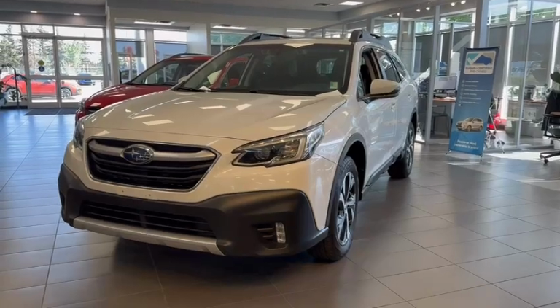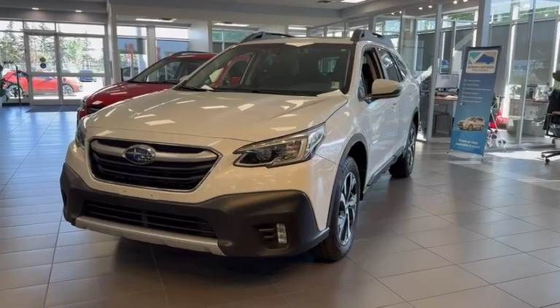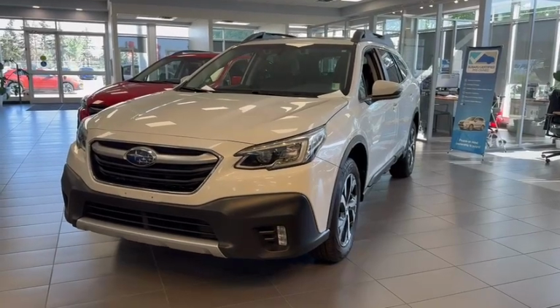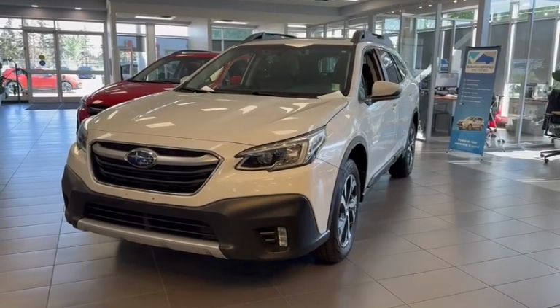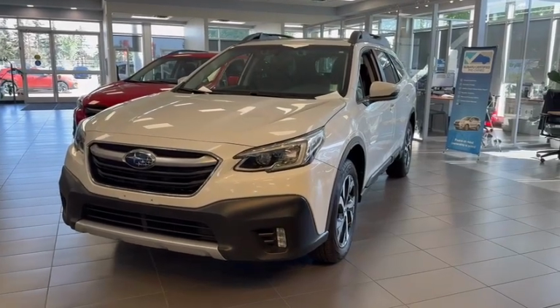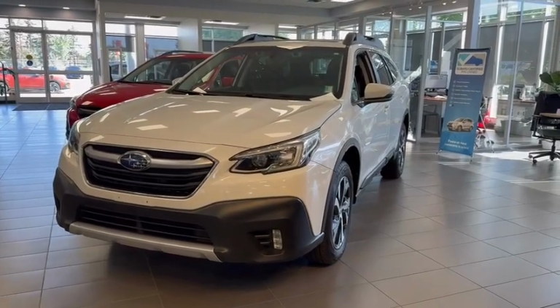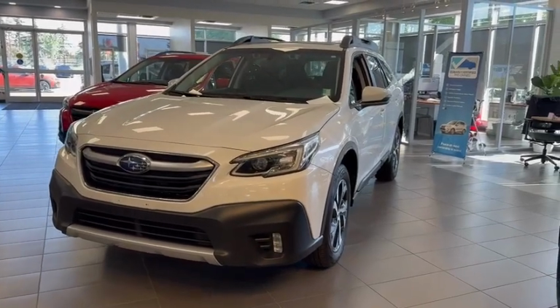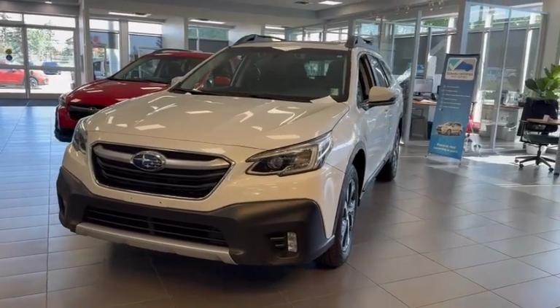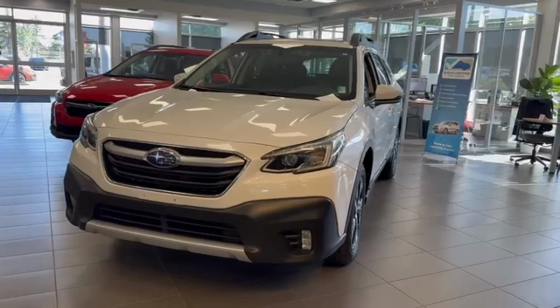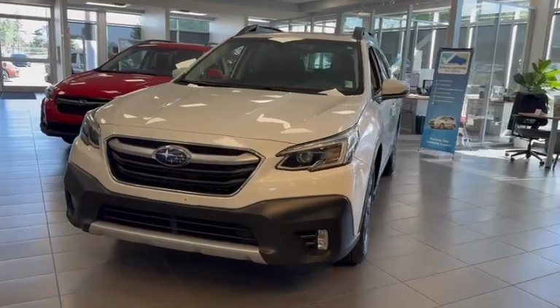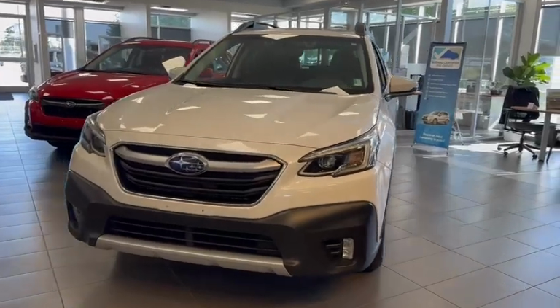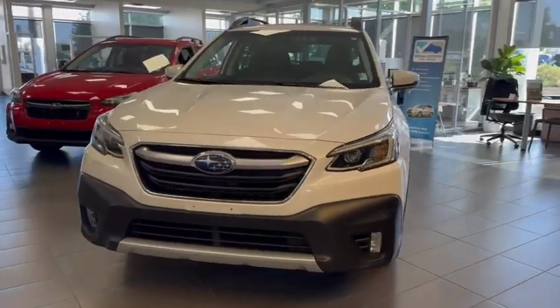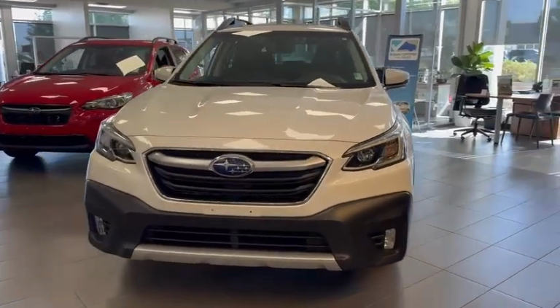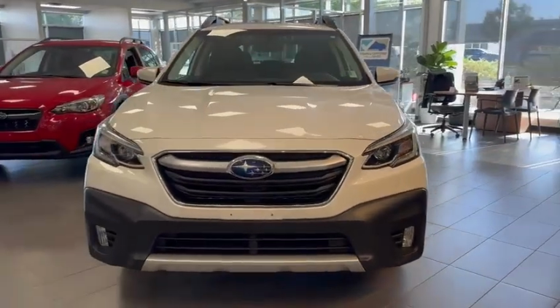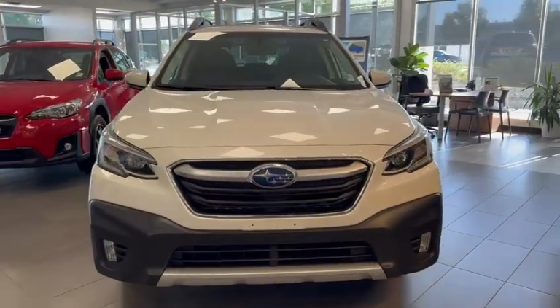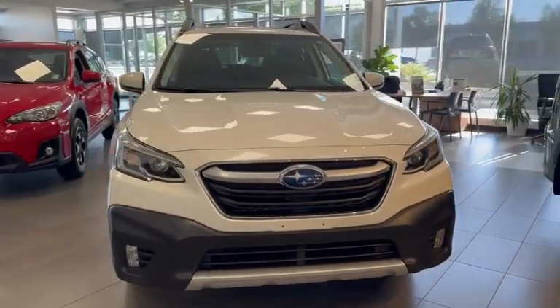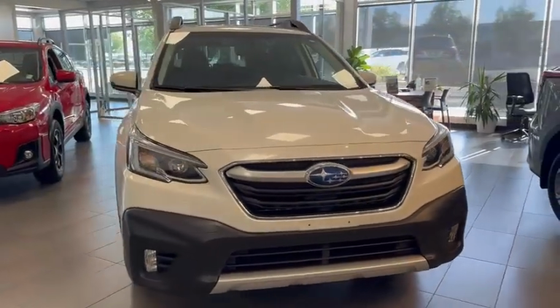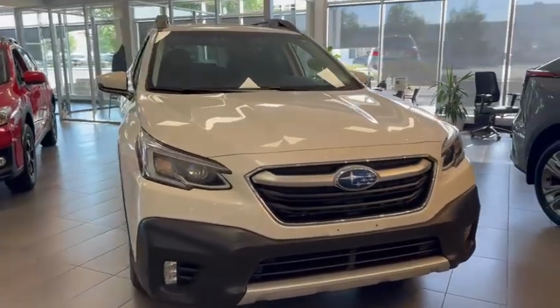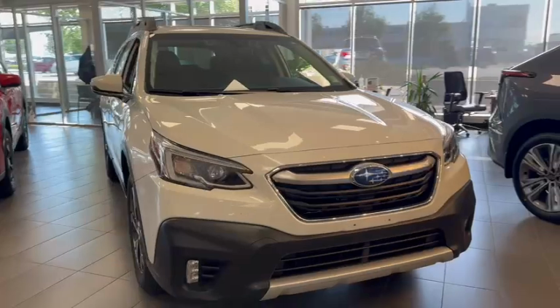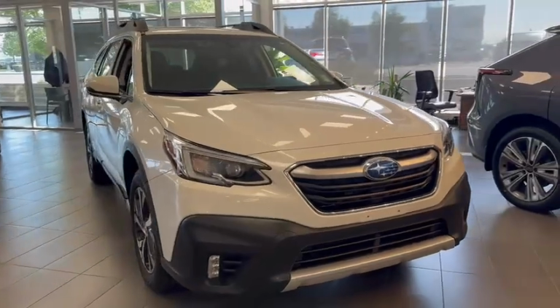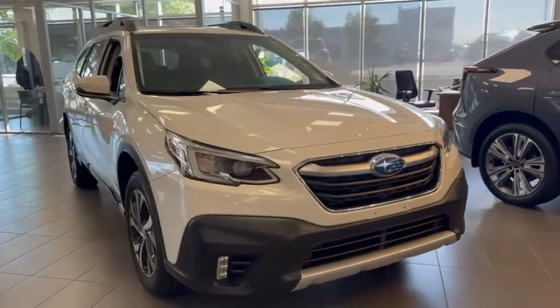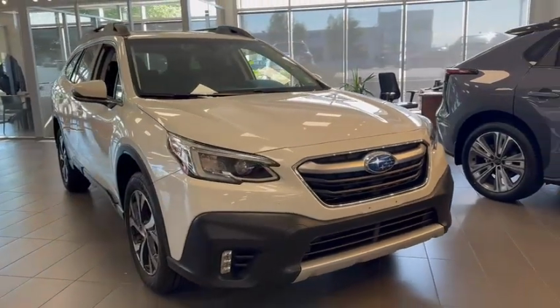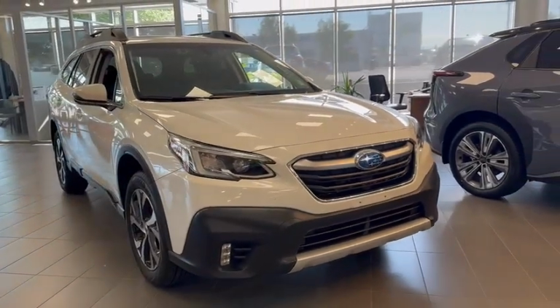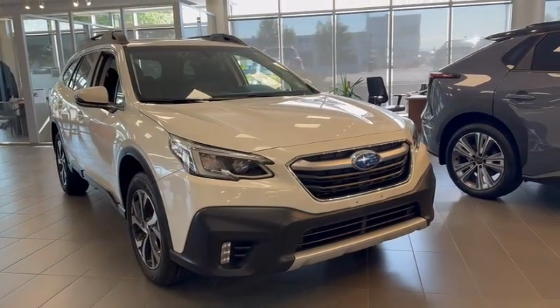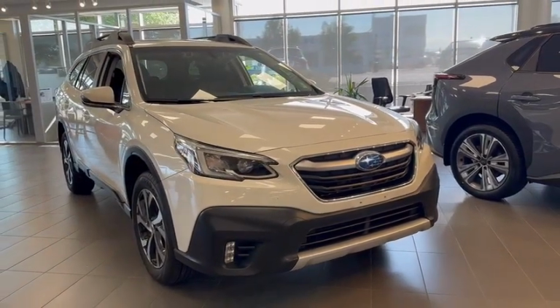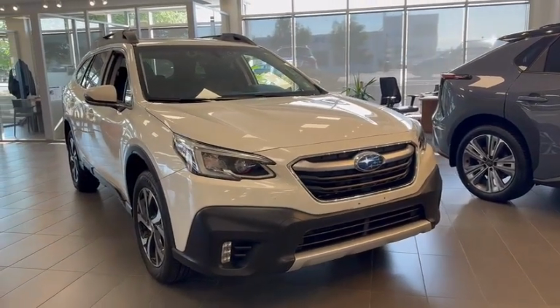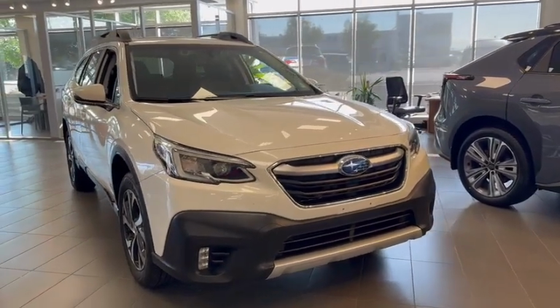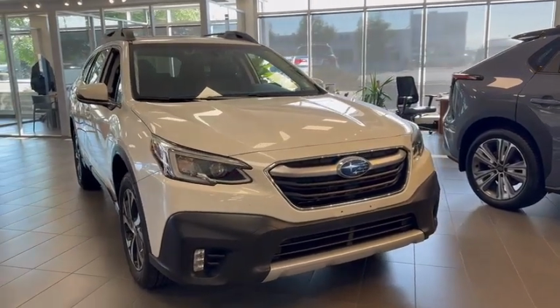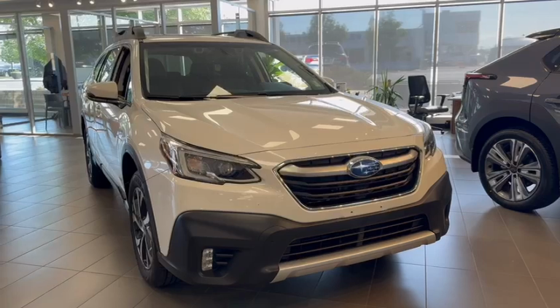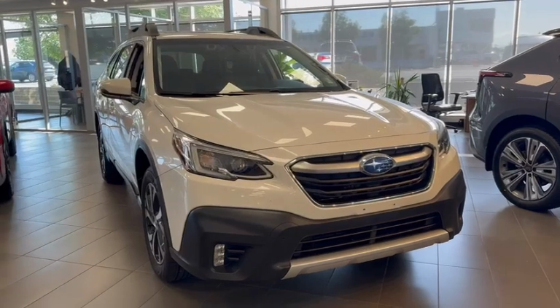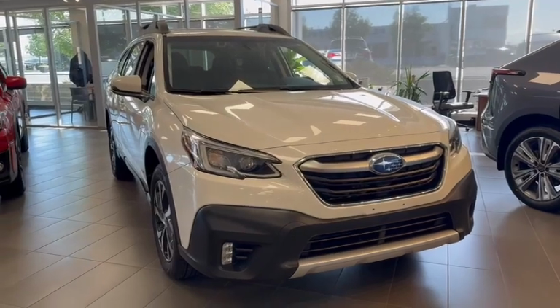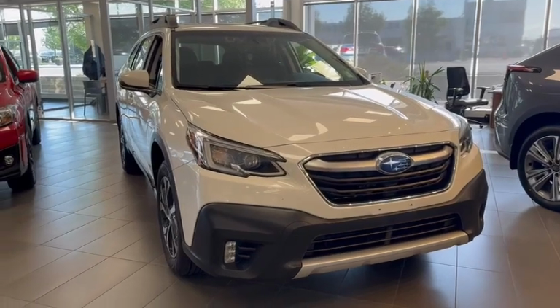Hello Ben, this is Kaz at Rally Subaru. I wanted to get a quick video to you of this Limited Outback, just to touch on the features and conditions. It'll be the same specs as the Silver Limited XT that we were talking about, but just to touch on here.